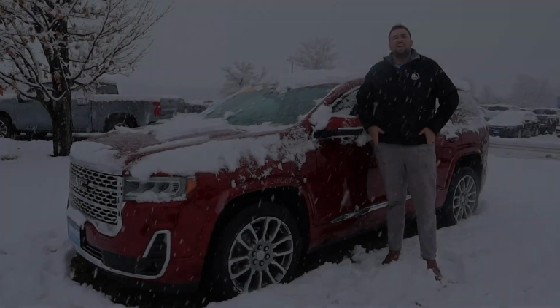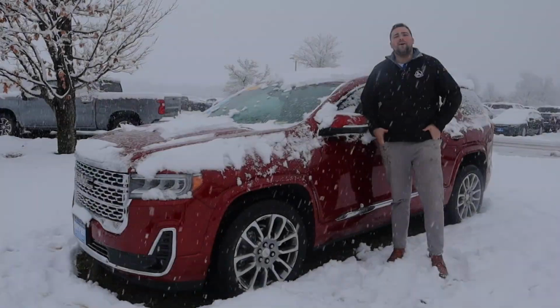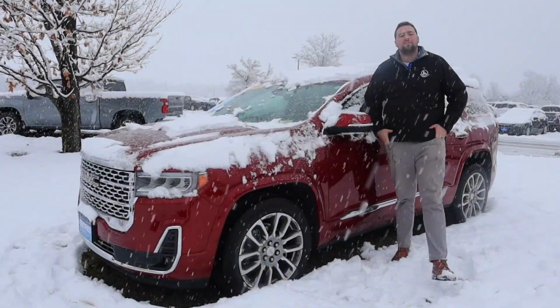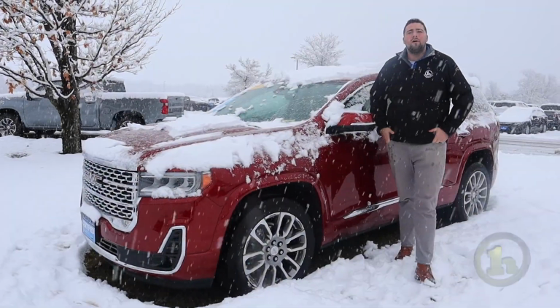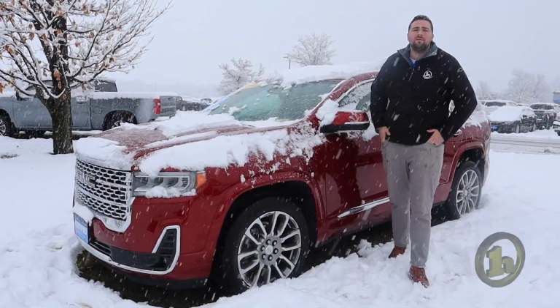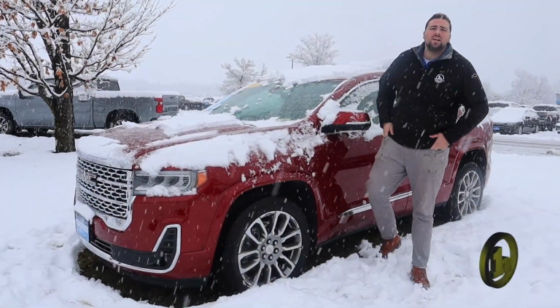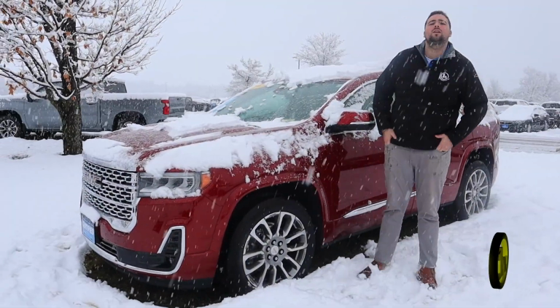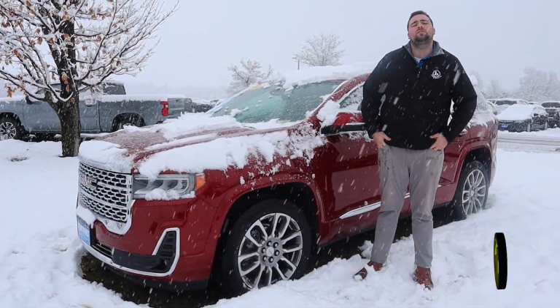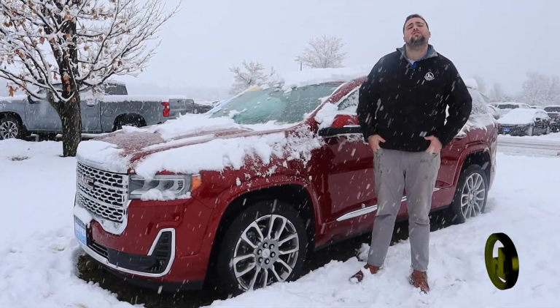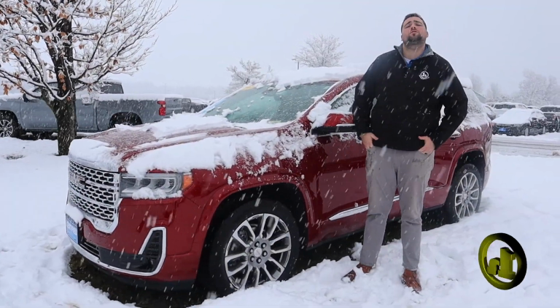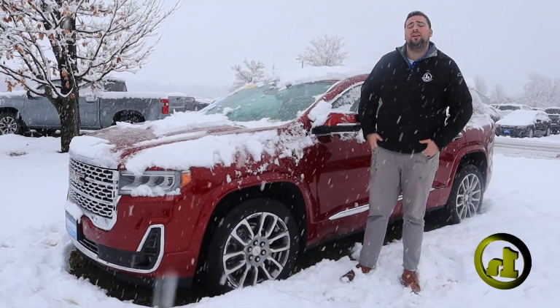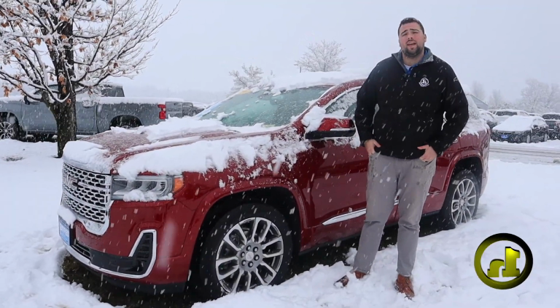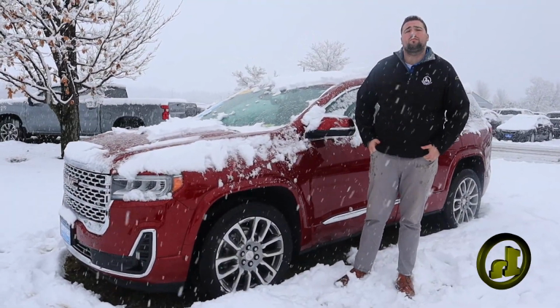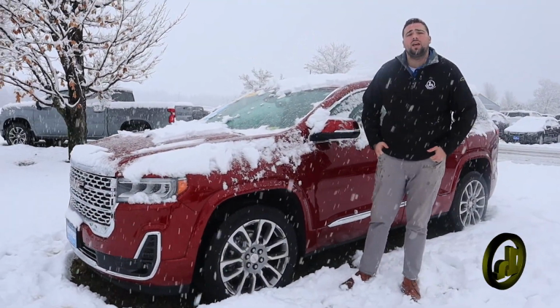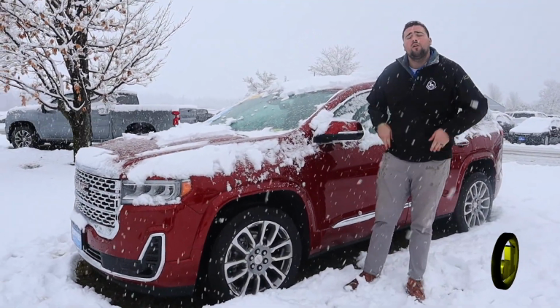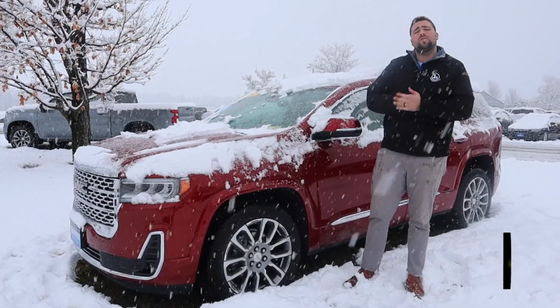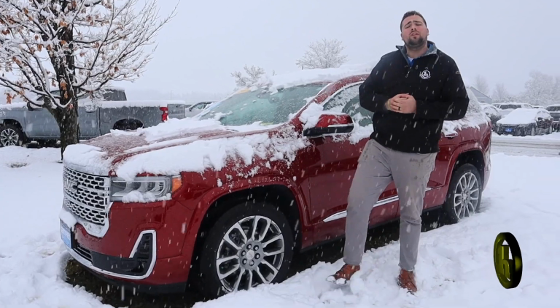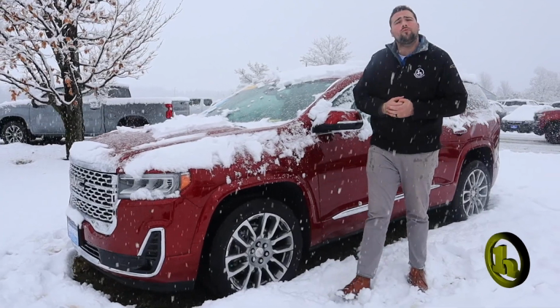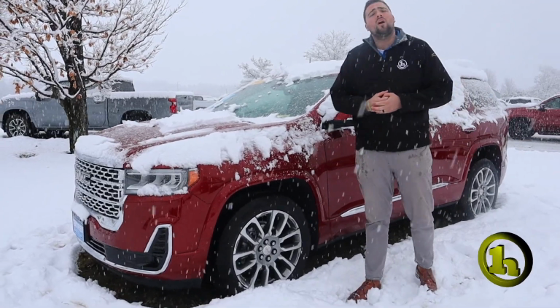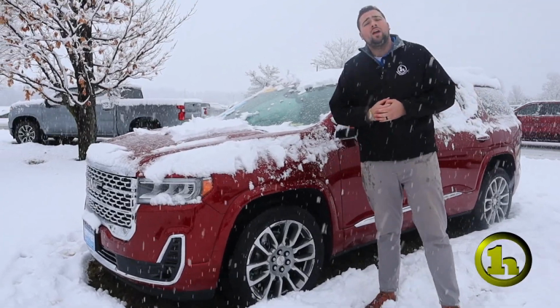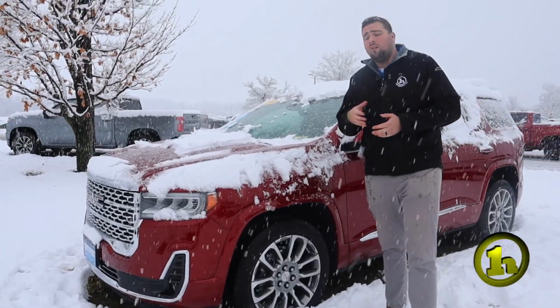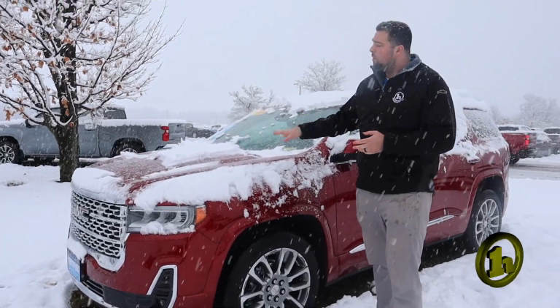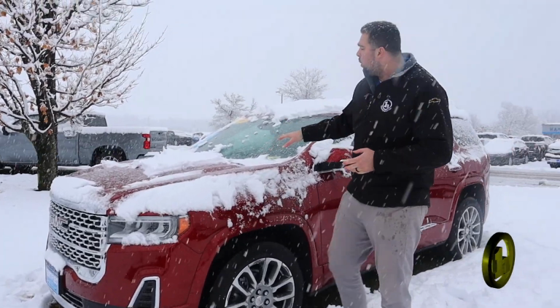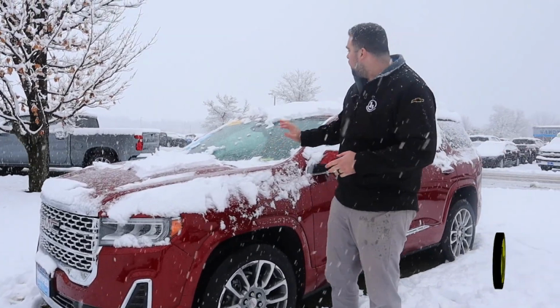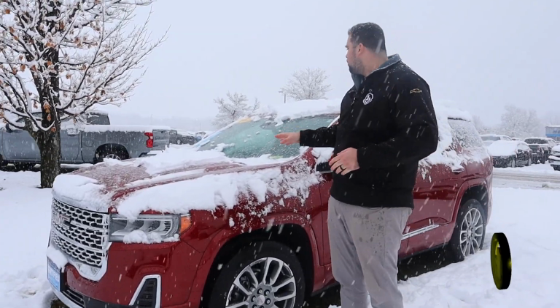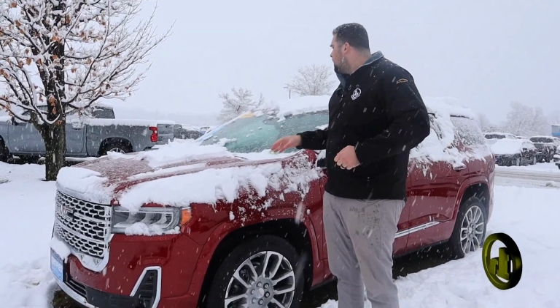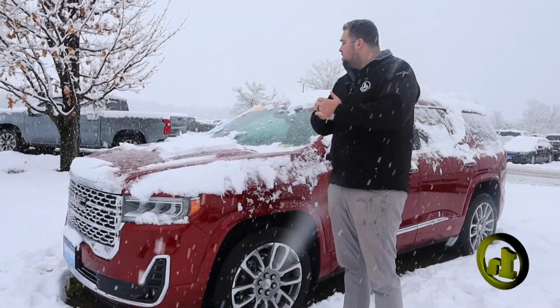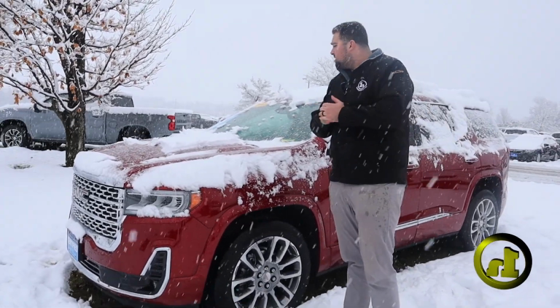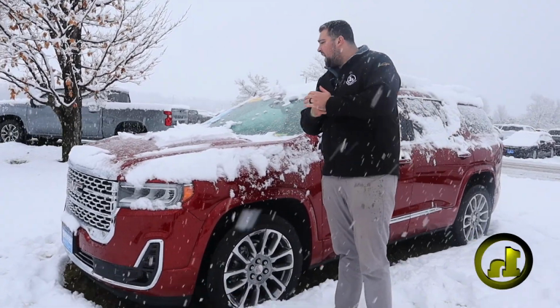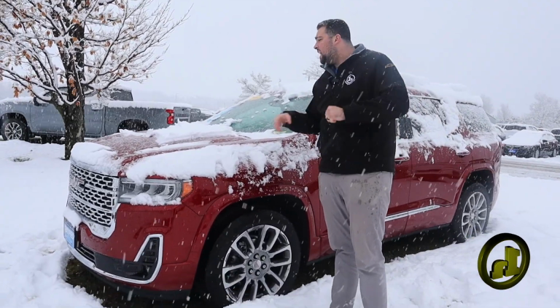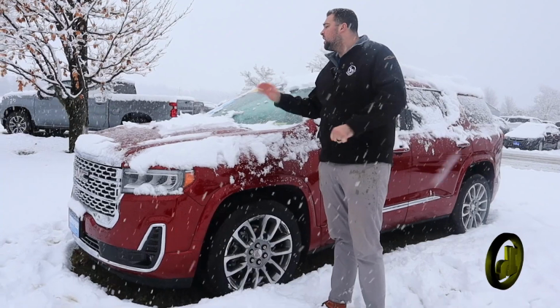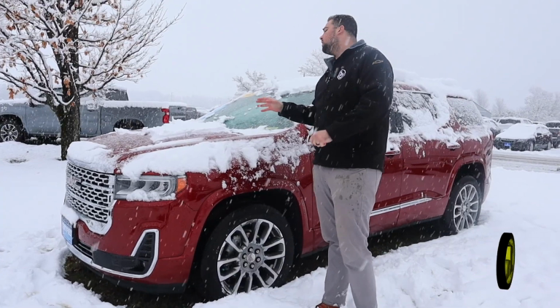Hey Donald, how's it going? My name is Jake Nolan. I'll be your sales consultant here at Handy Chevrolet. First of all, I want to thank you for inquiring on the beautiful 2023 GMC Acadia Denali.